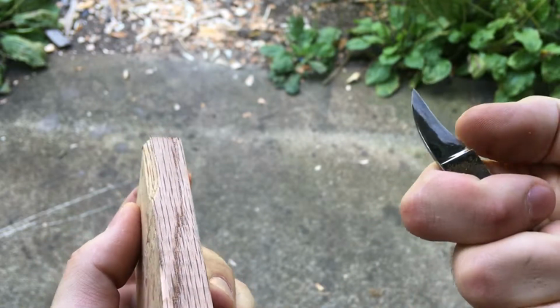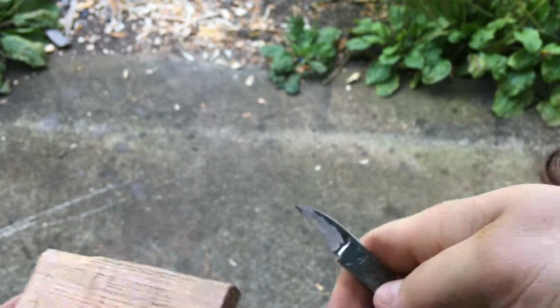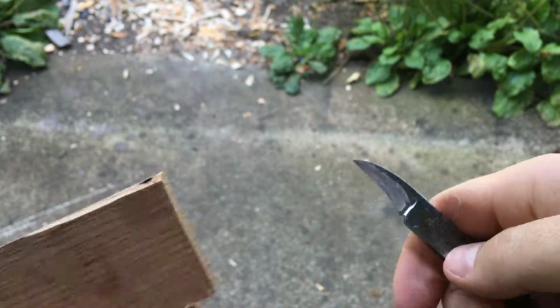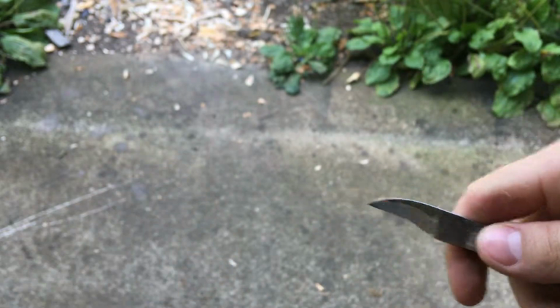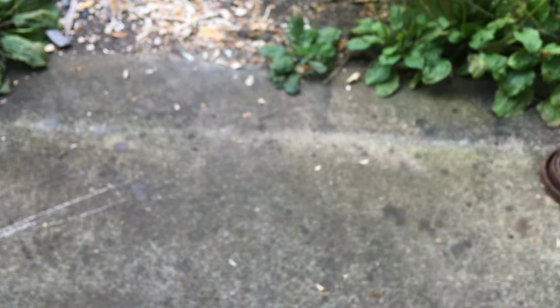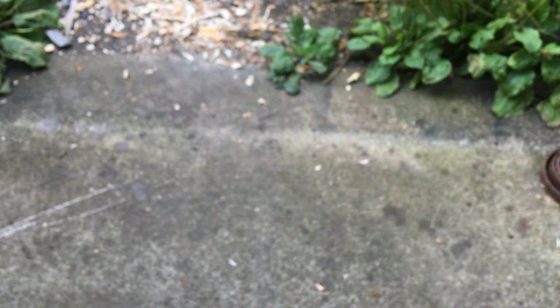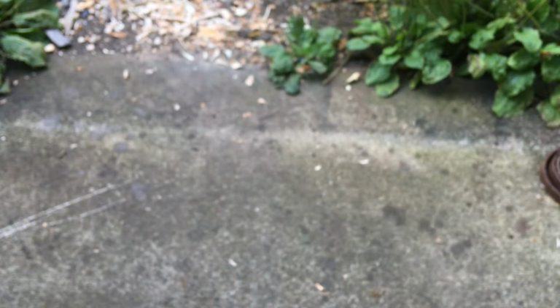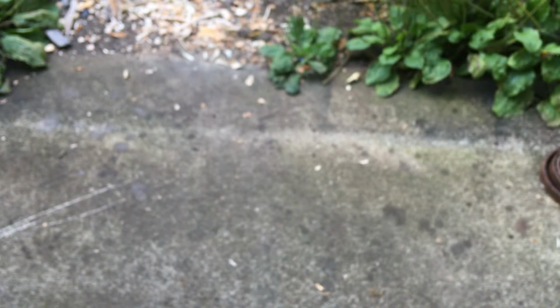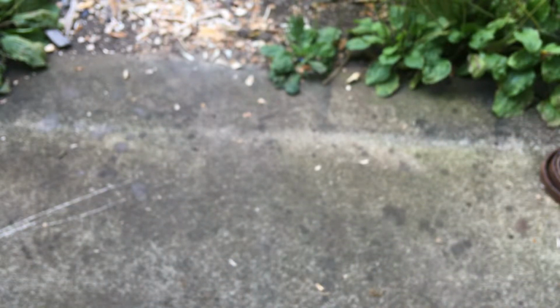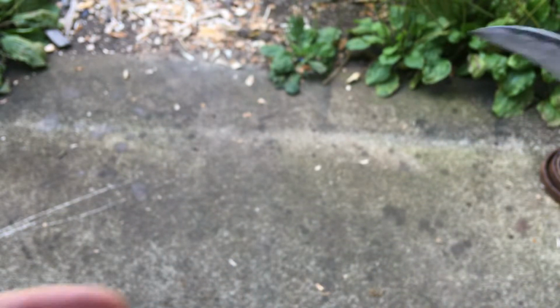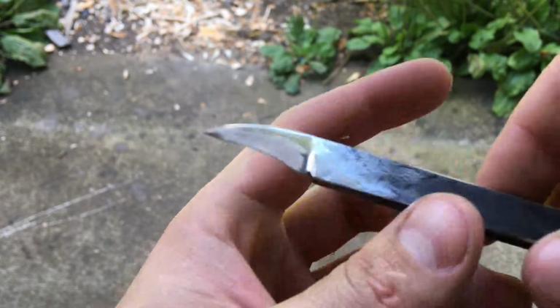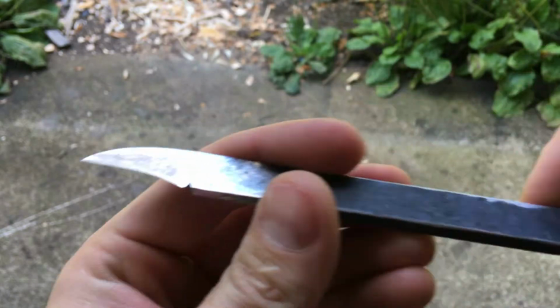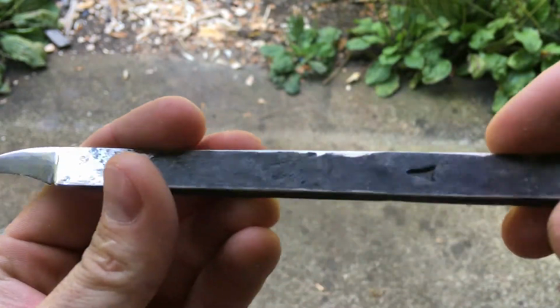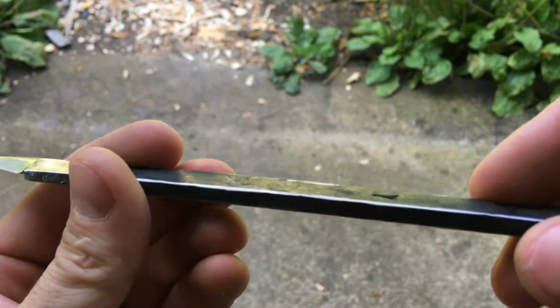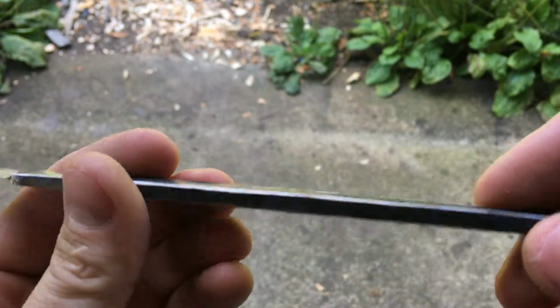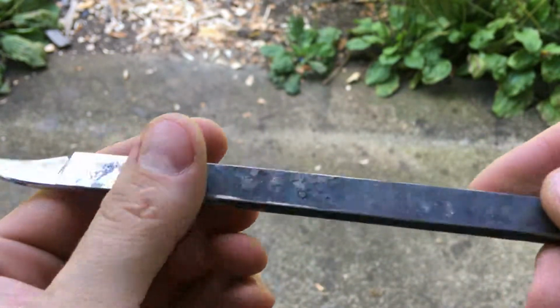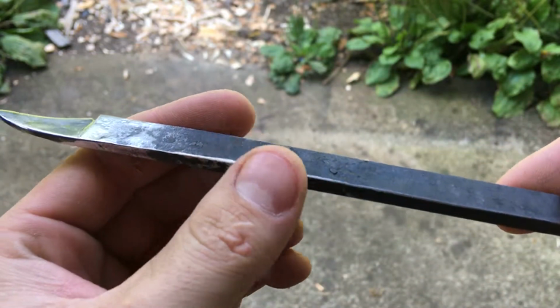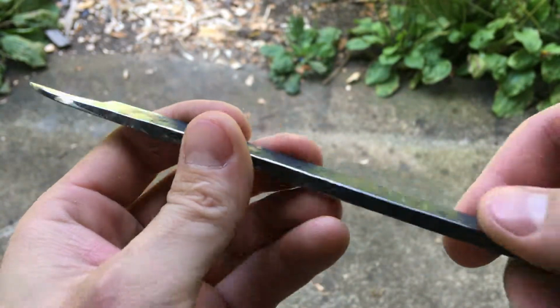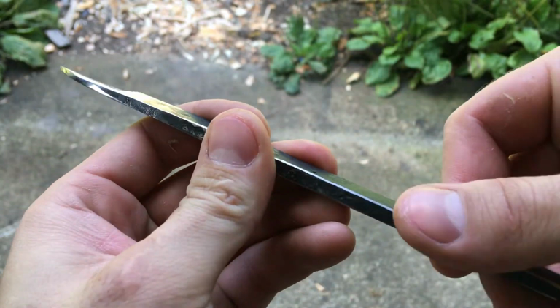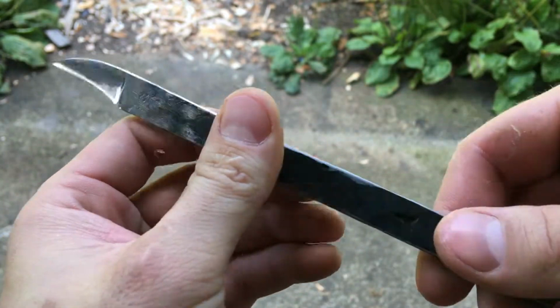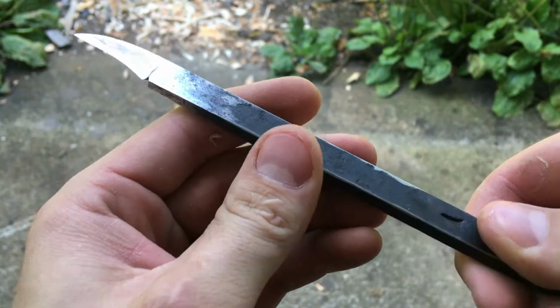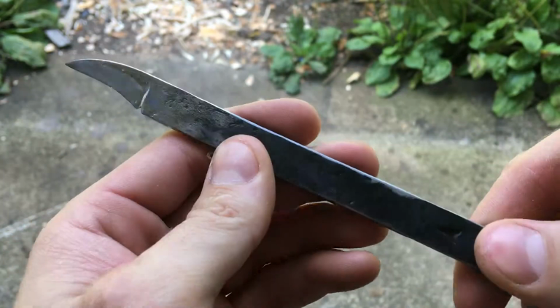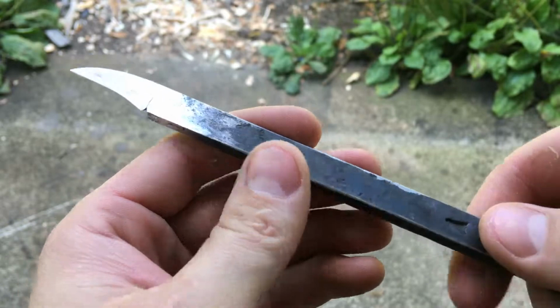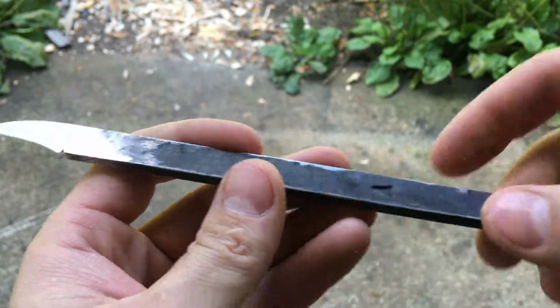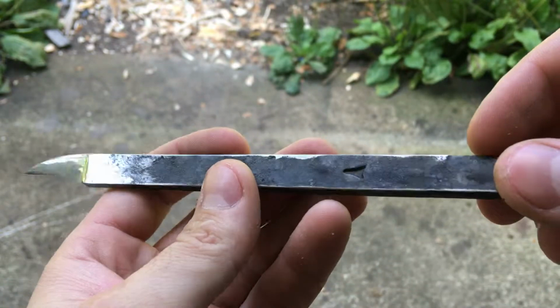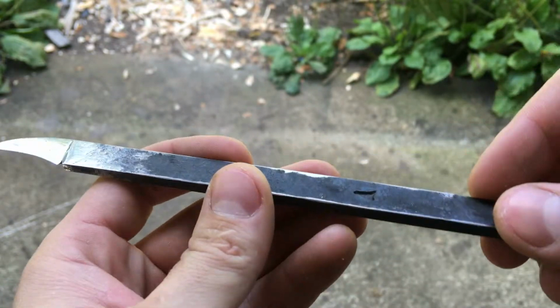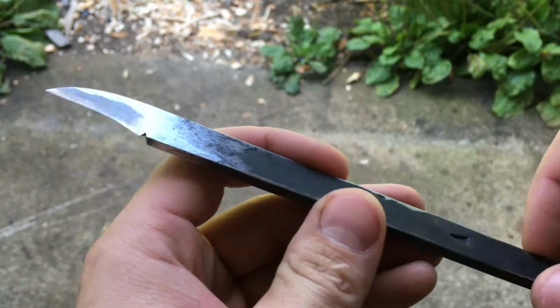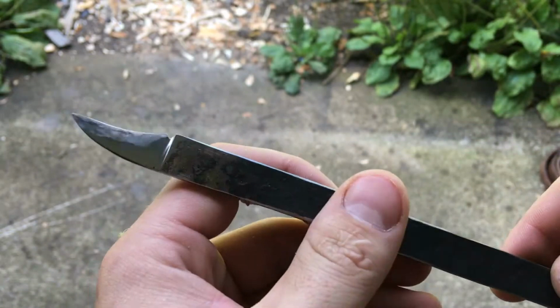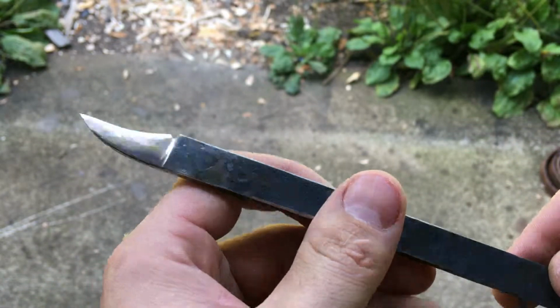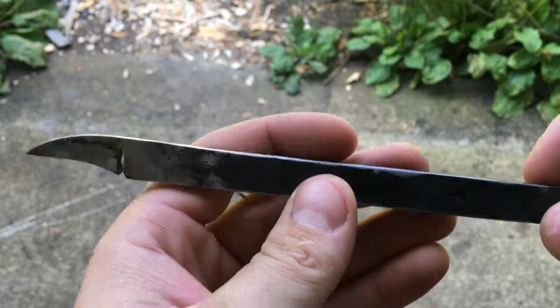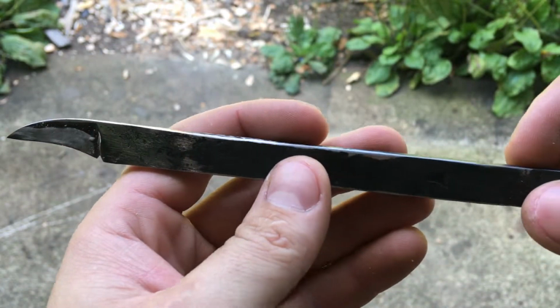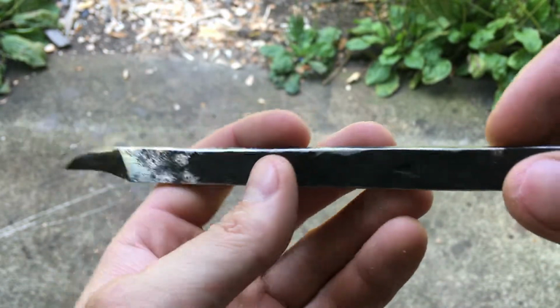Really interesting little shape. Round the edges here a little bit. Just a simple steel tool.